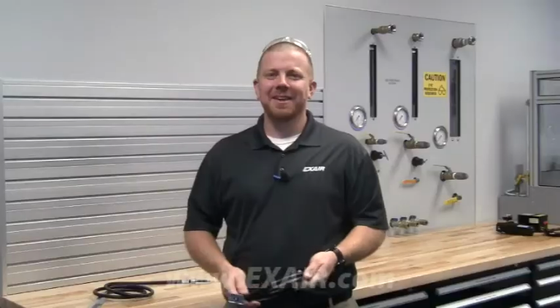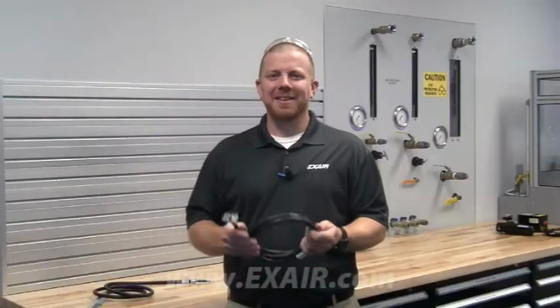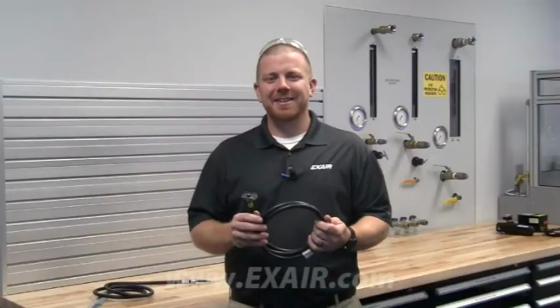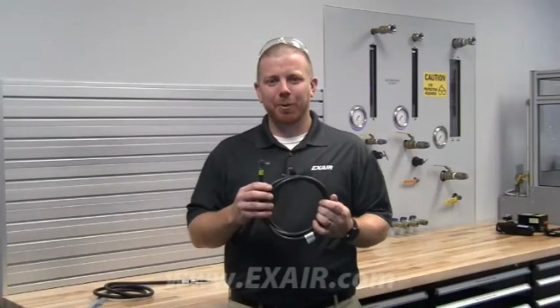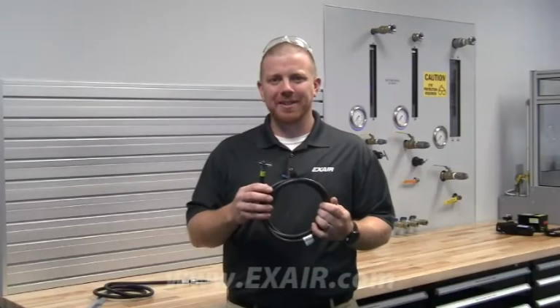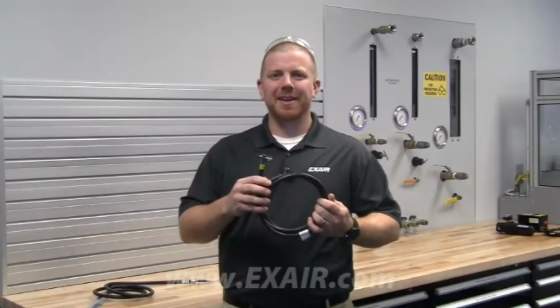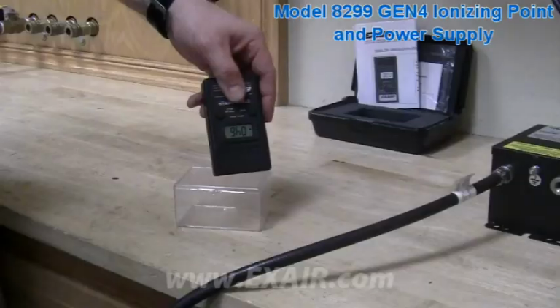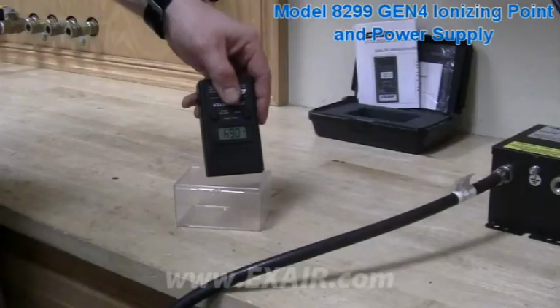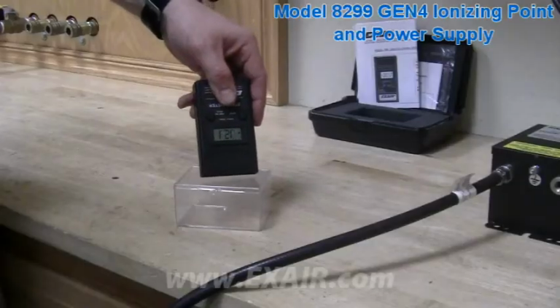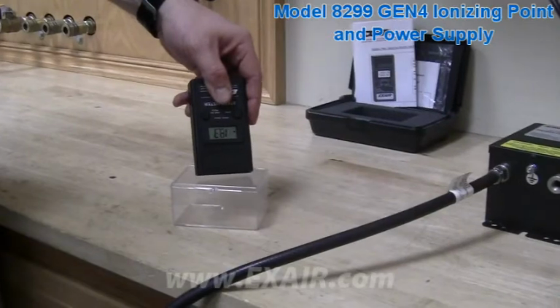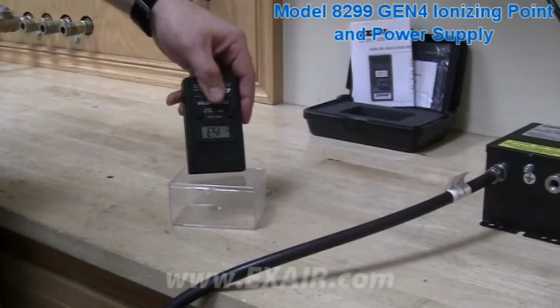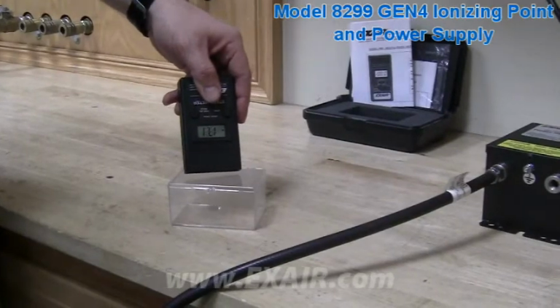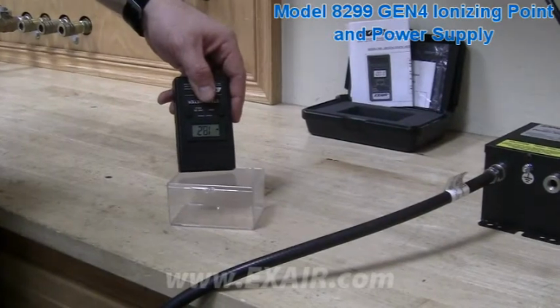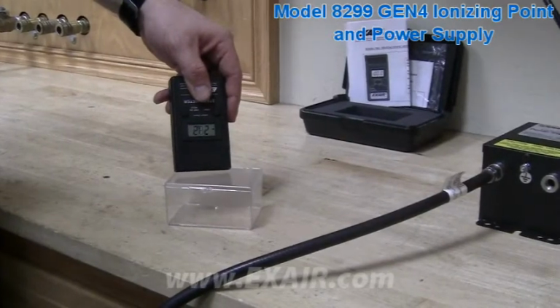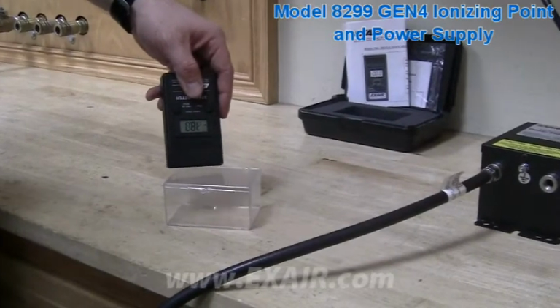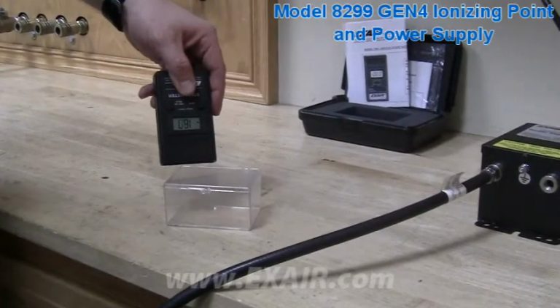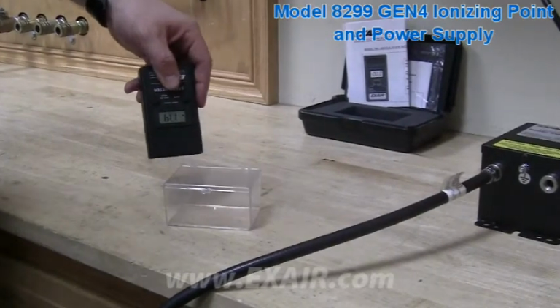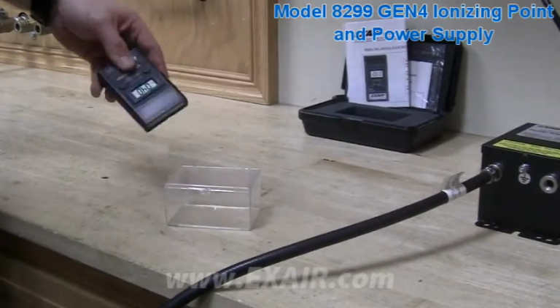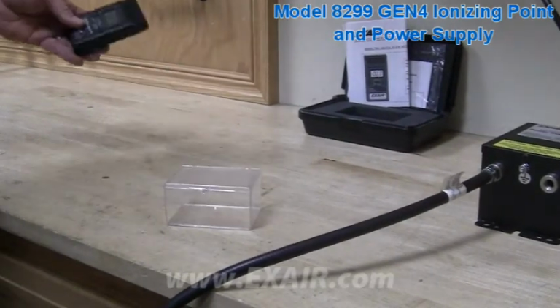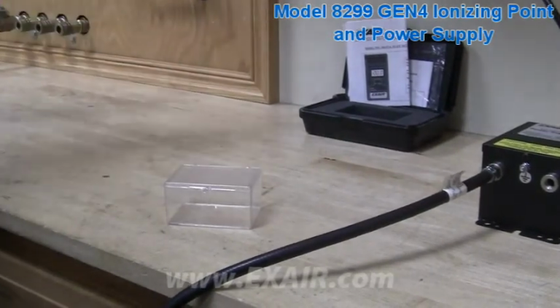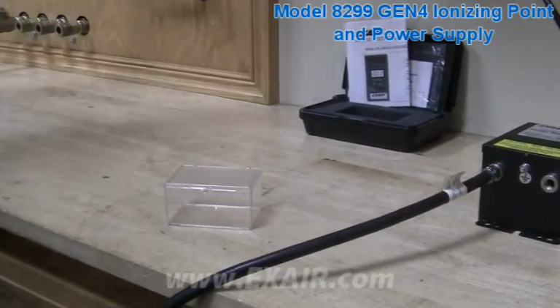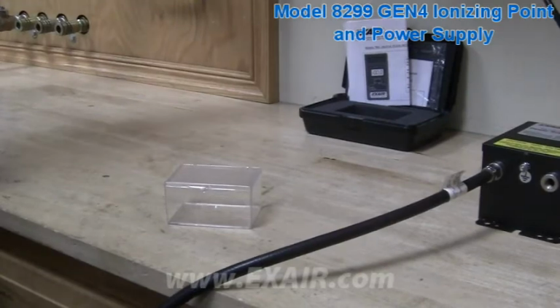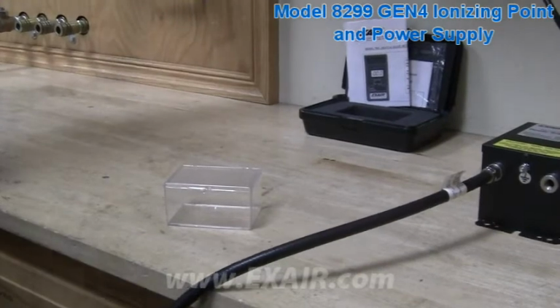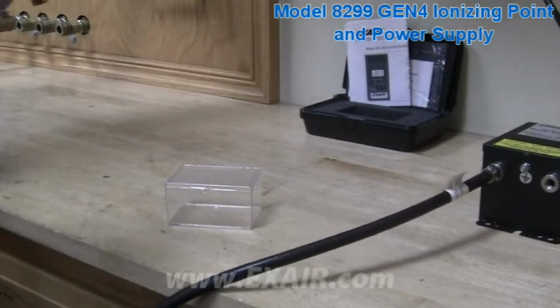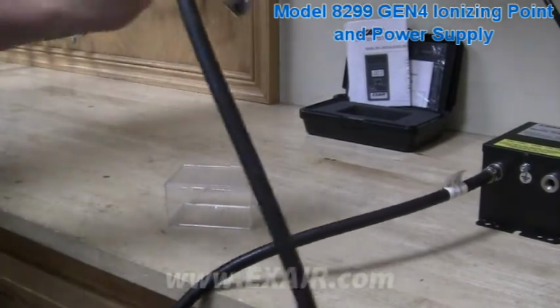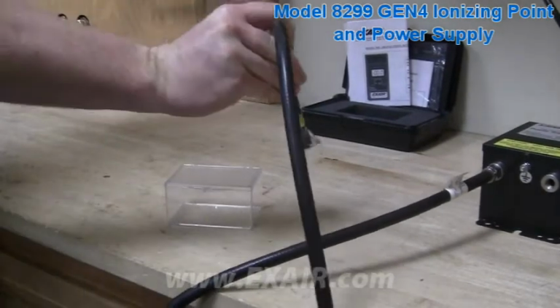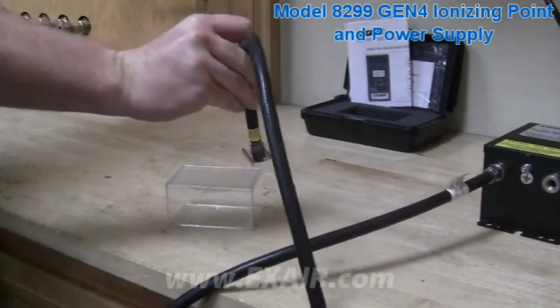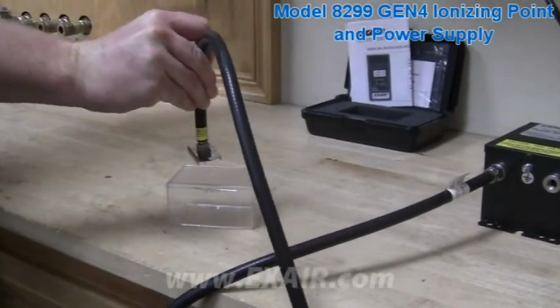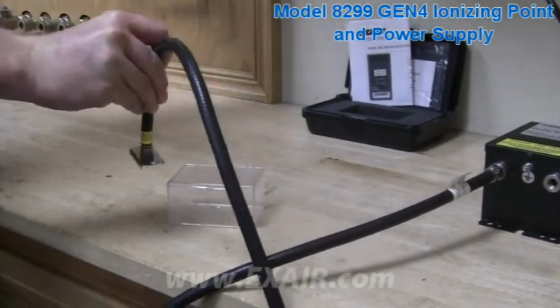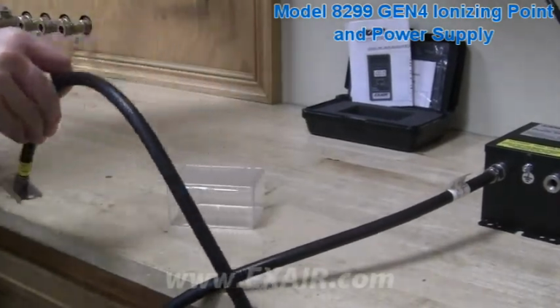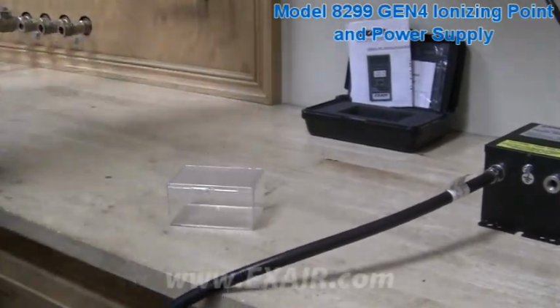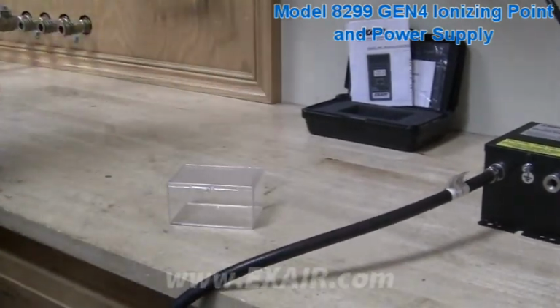The ionizing point is a compact, single-point ionizer that can be machine or duct-mounted. Like the ionizing bar, it's ideal for use when air flow isn't required or already exists, like in a duct.